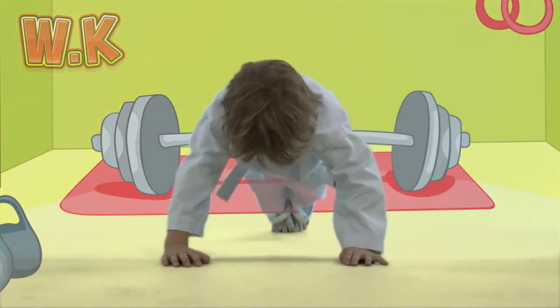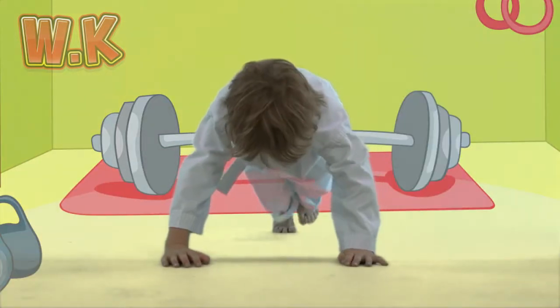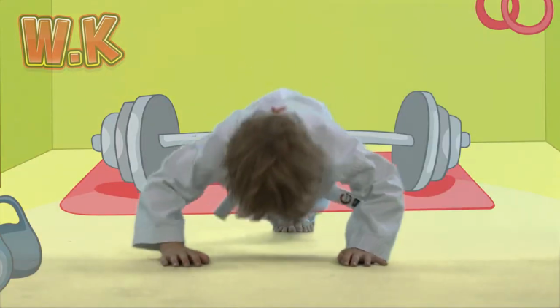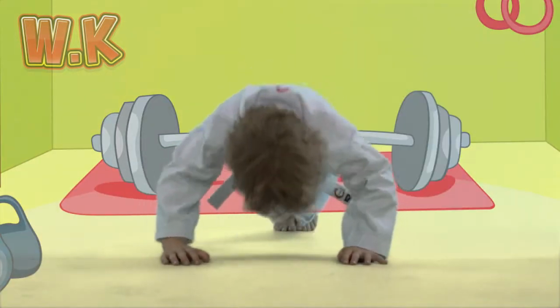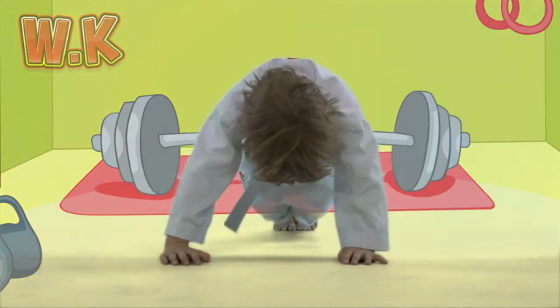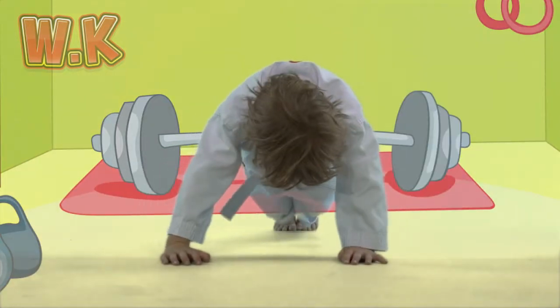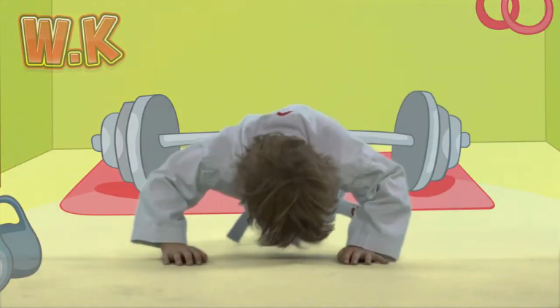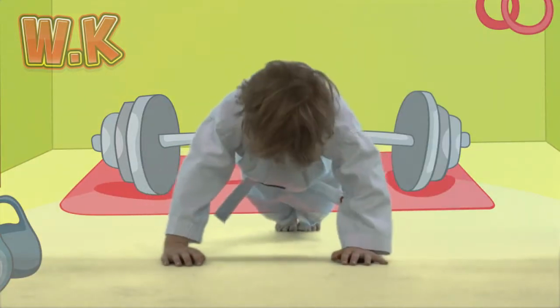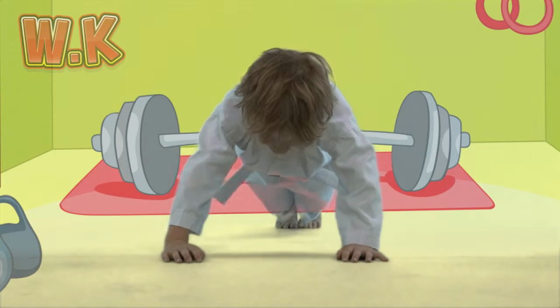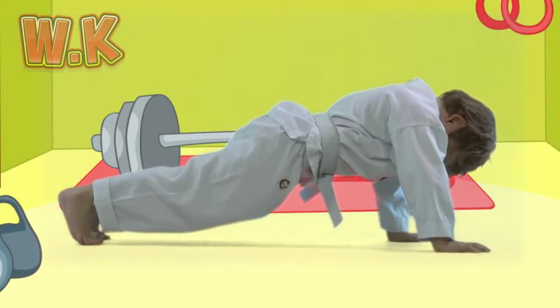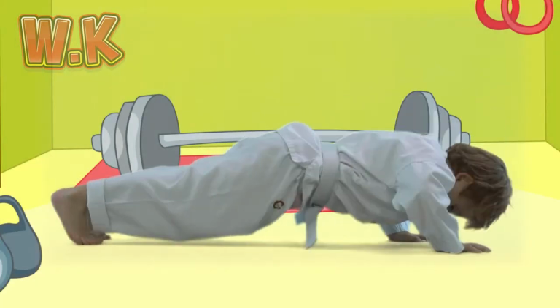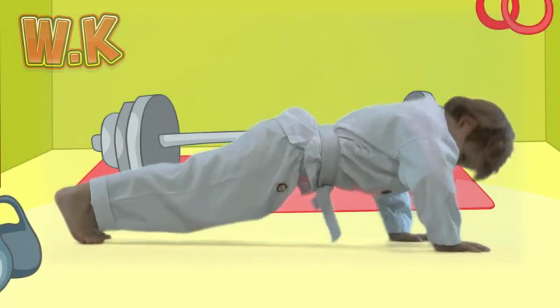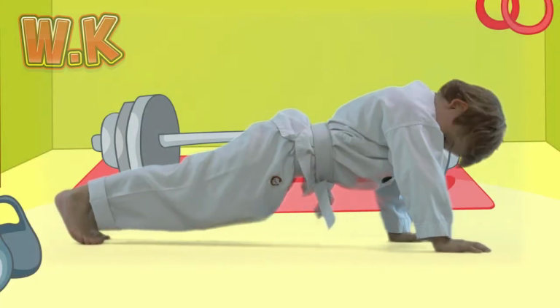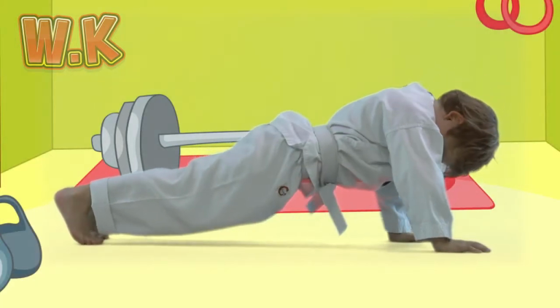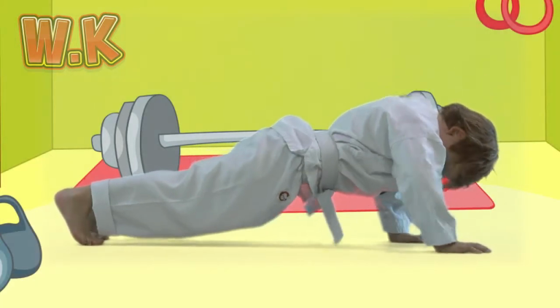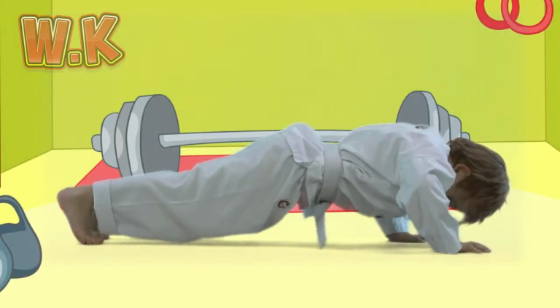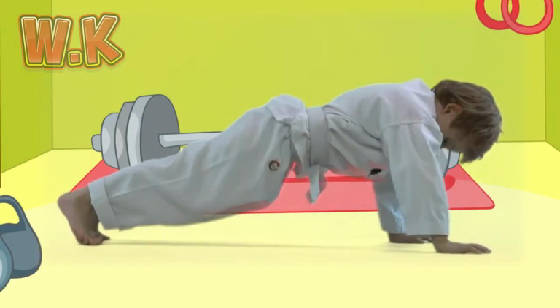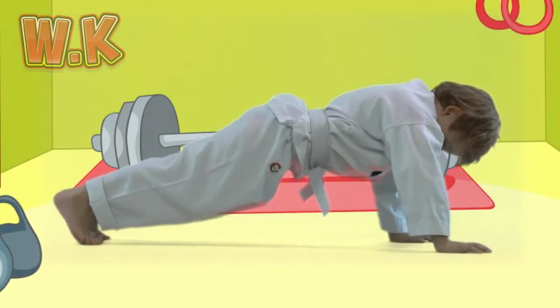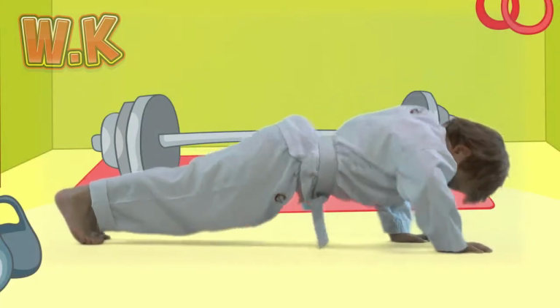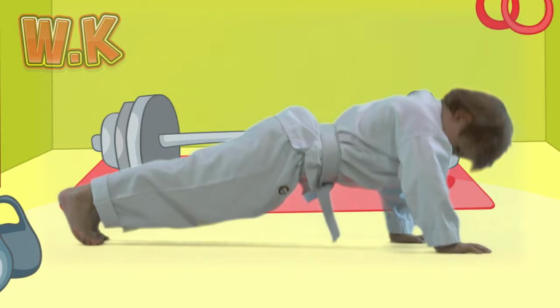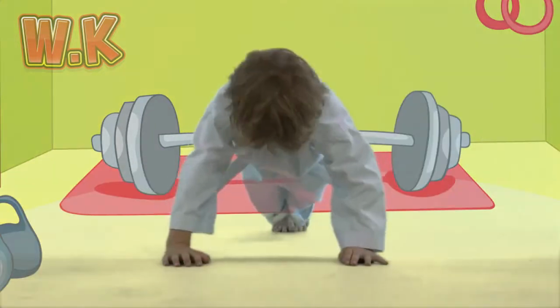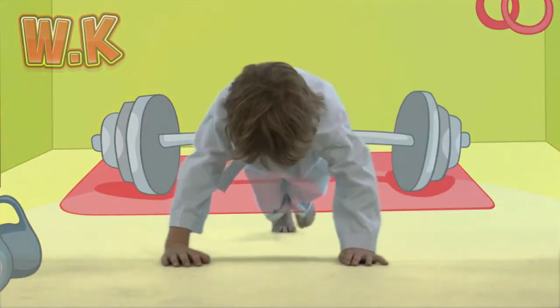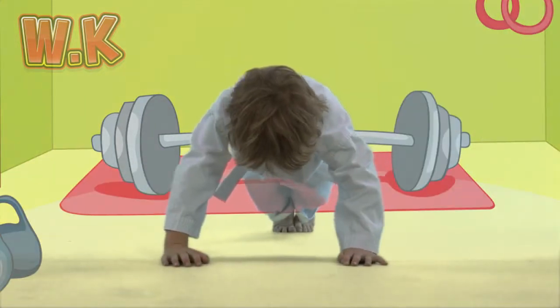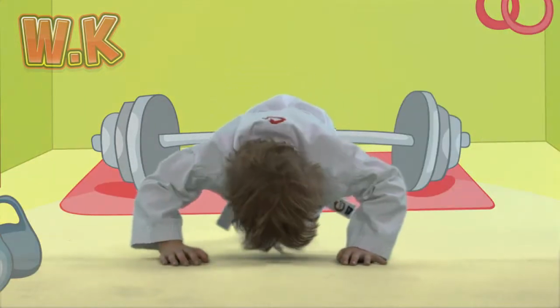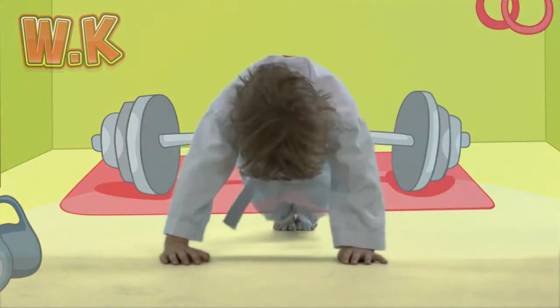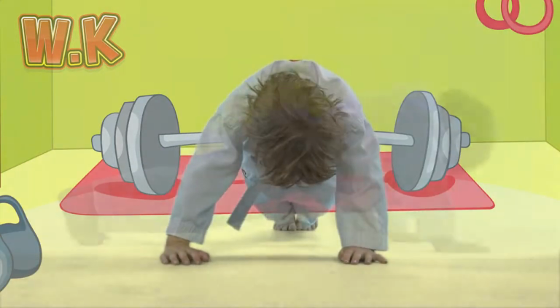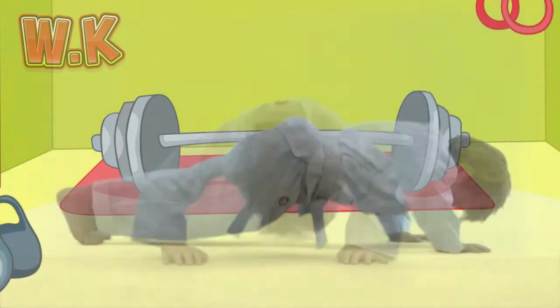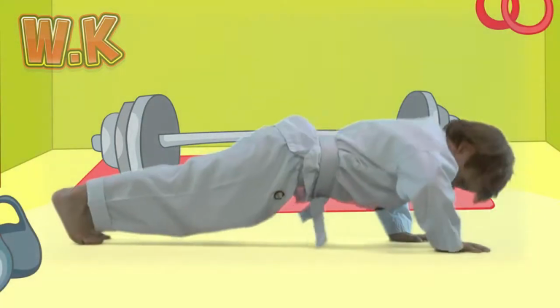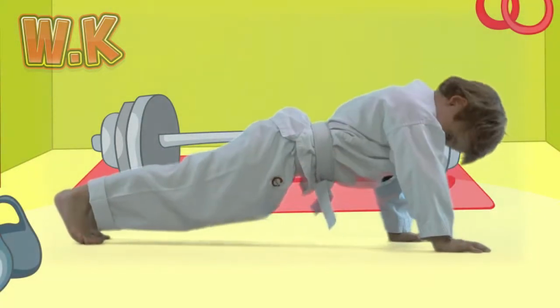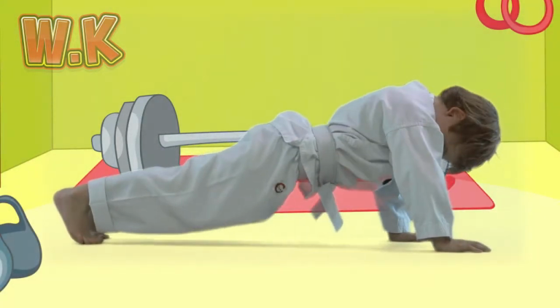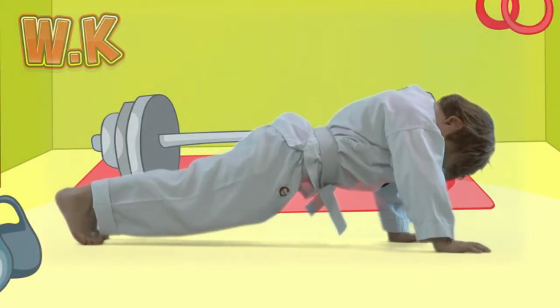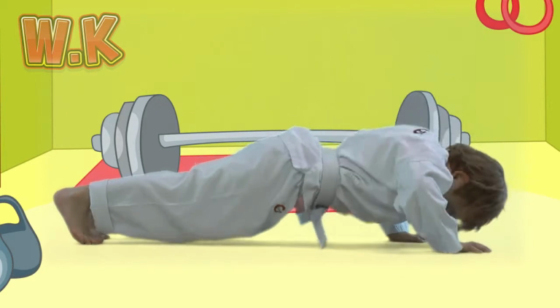Put your hands on the floor in line with your shoulders. Go onto the balls of your feet and keep your back straight. On every count, bend your arms so your elbows go out to the side. See how many you can do!